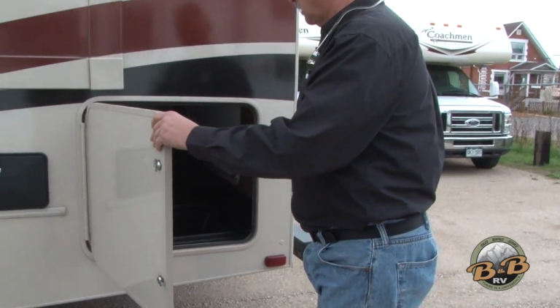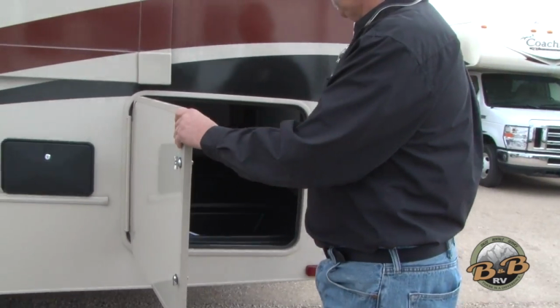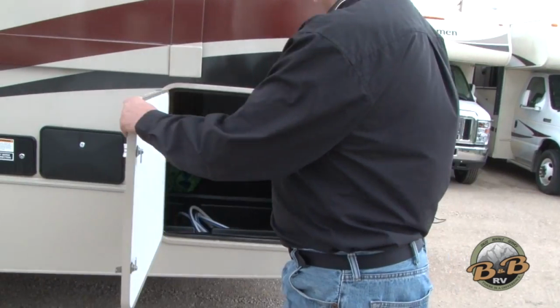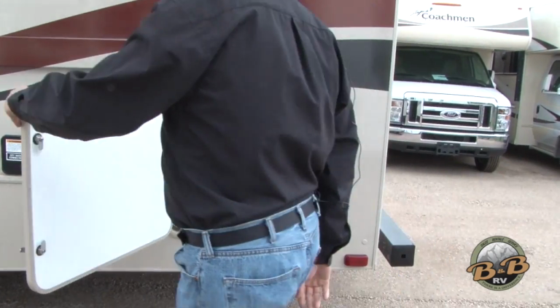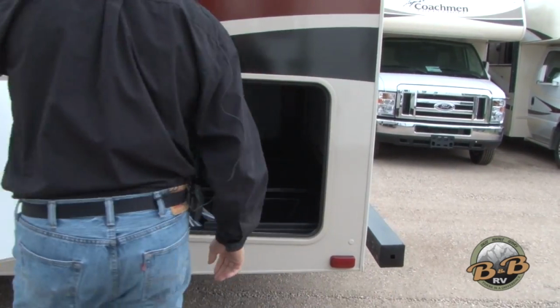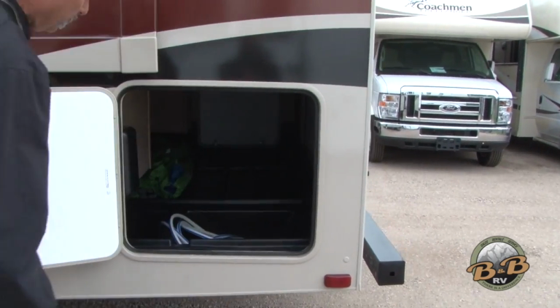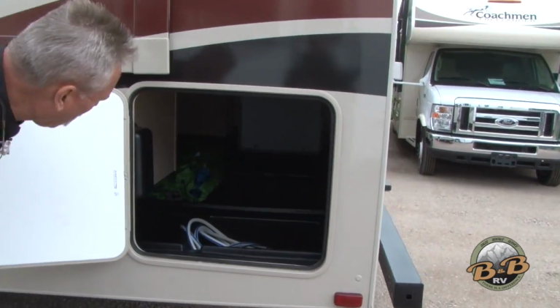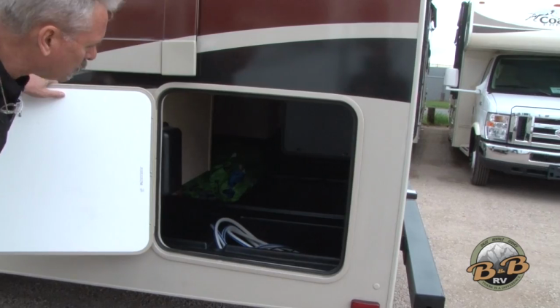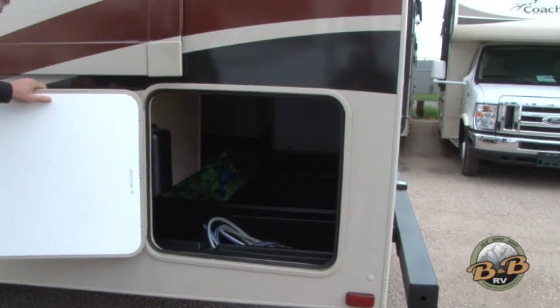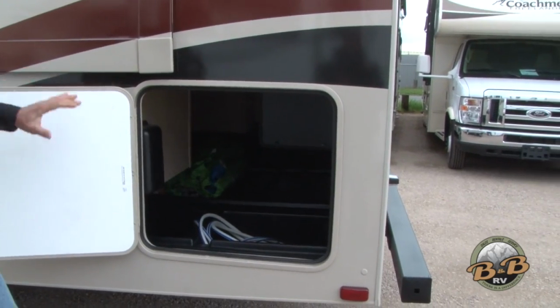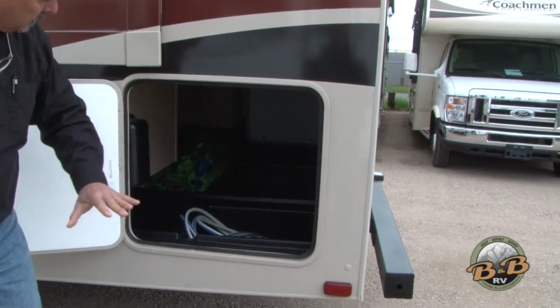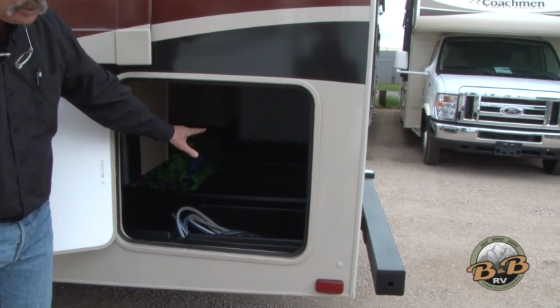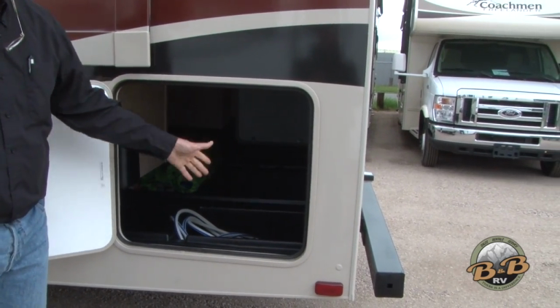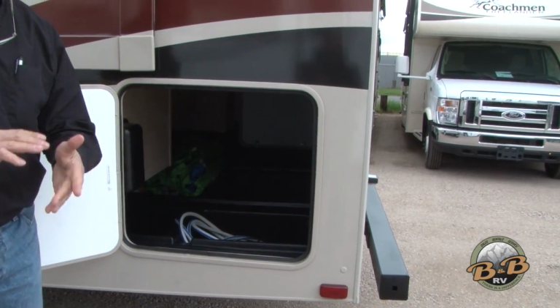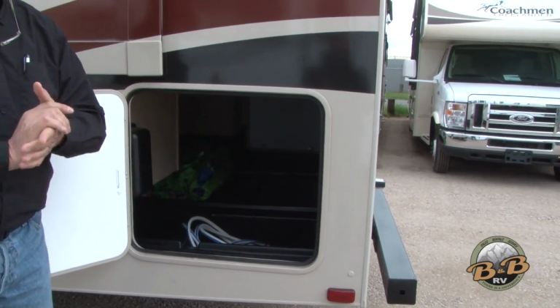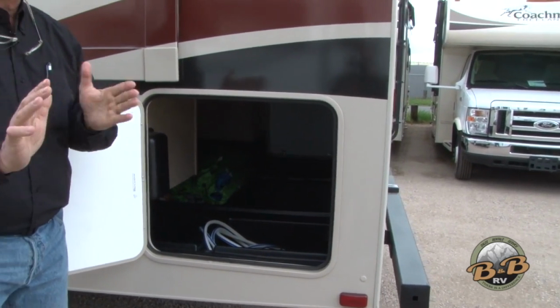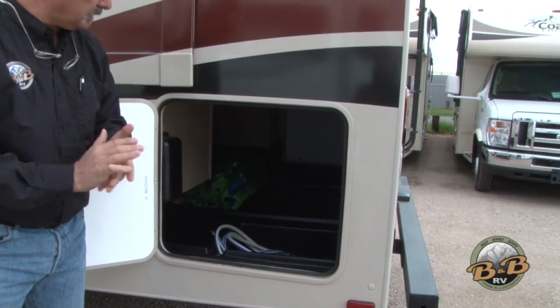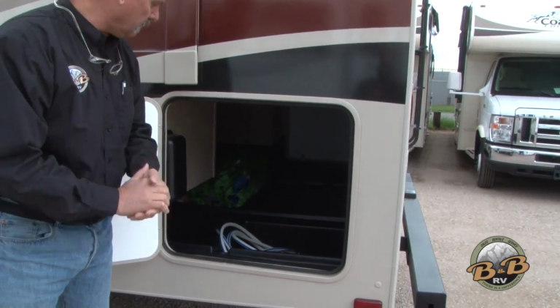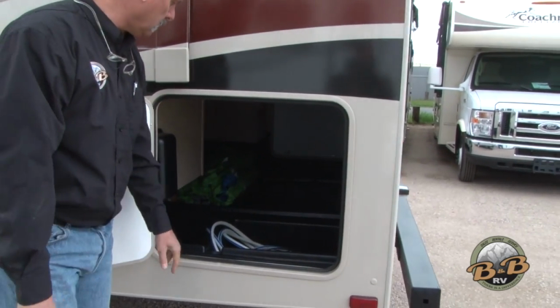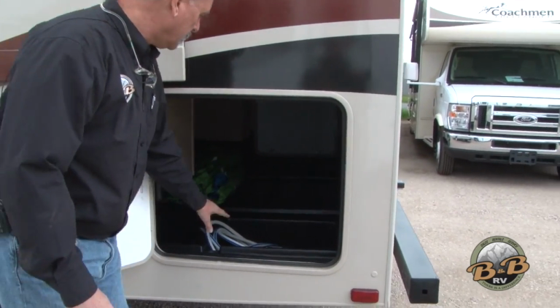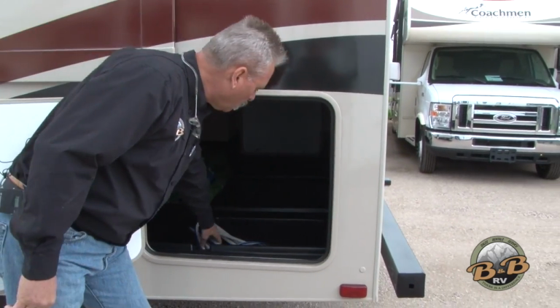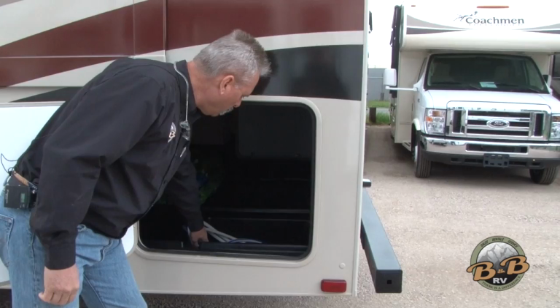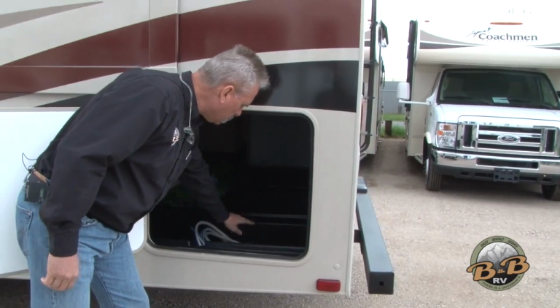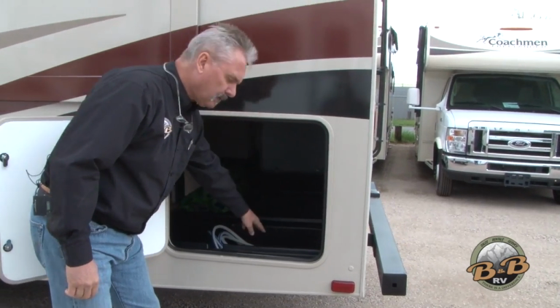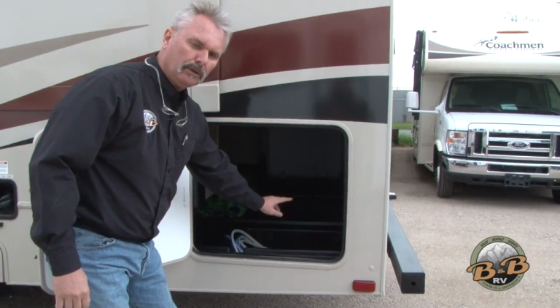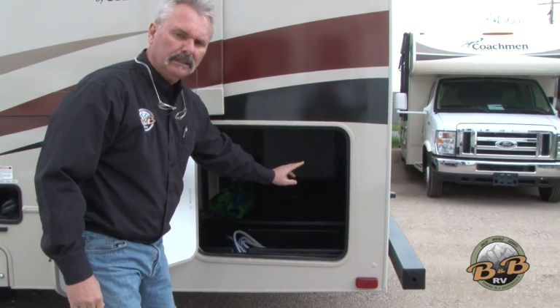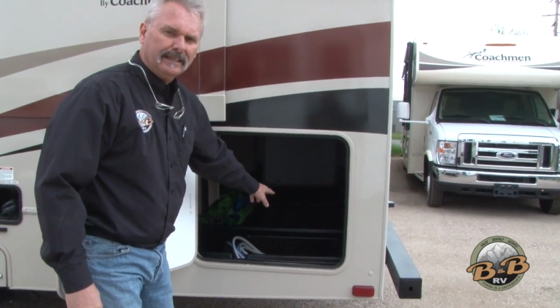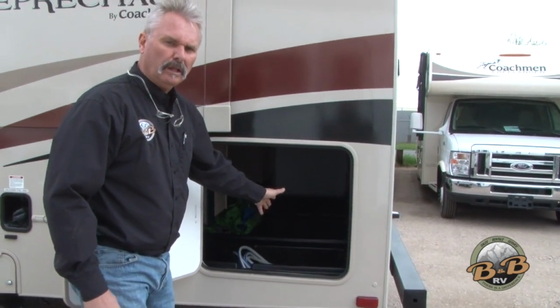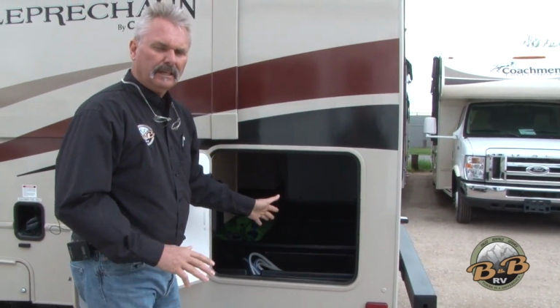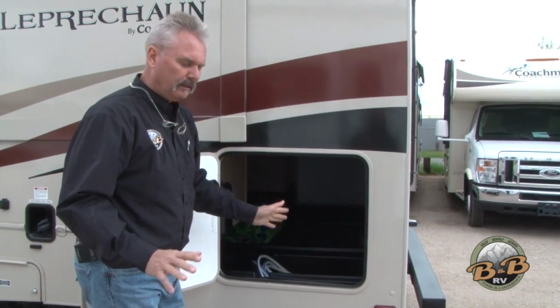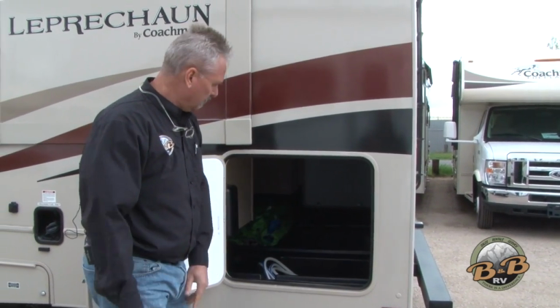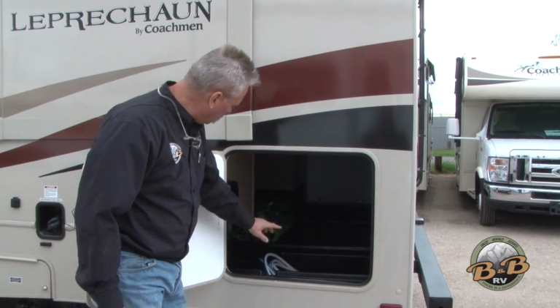This is going to be the big storage compartment in the back. There are three doors to access this — it goes all the way through so you have all kinds of storage to take your stuff along. Water hose, cable, and some gloves in there, so everything that you need.